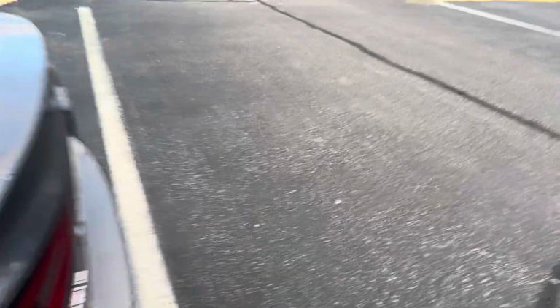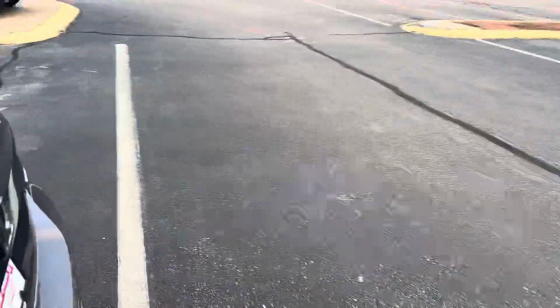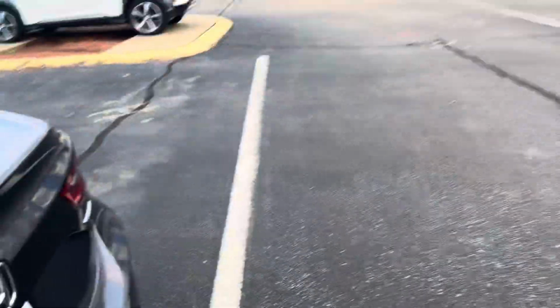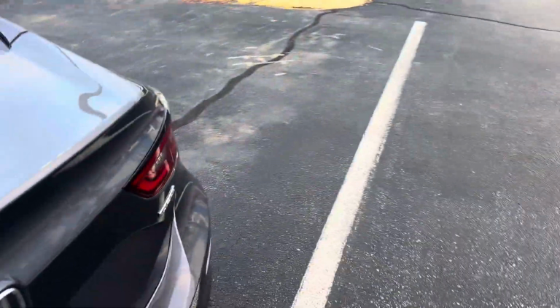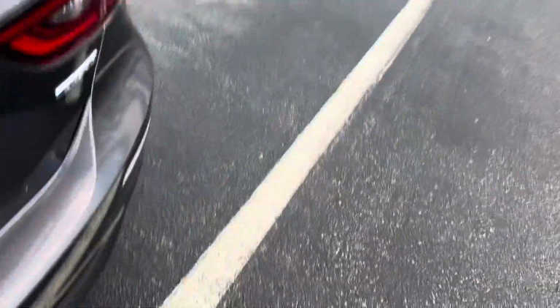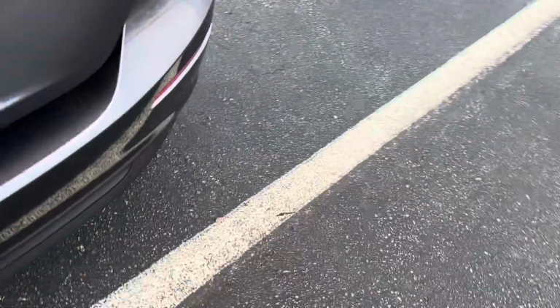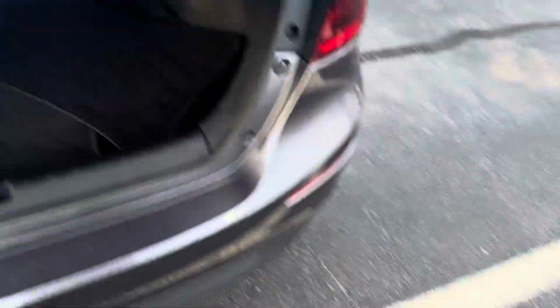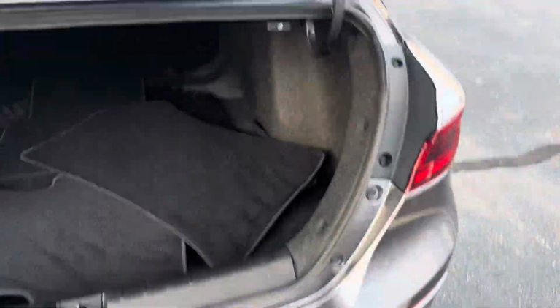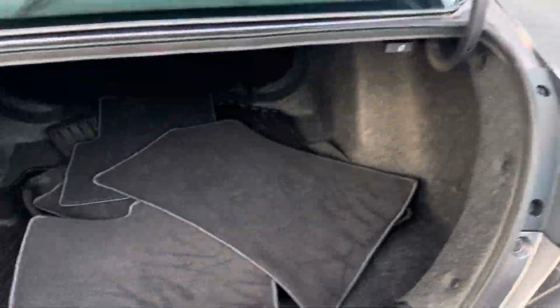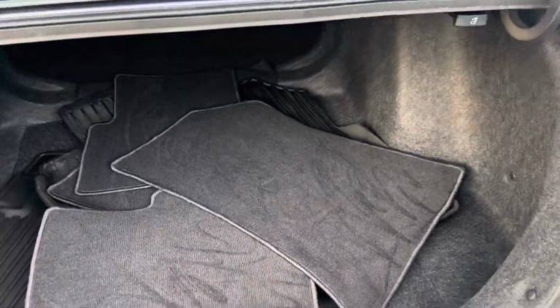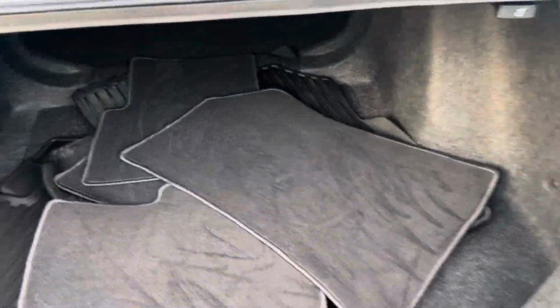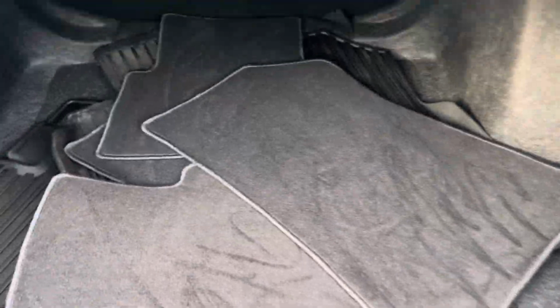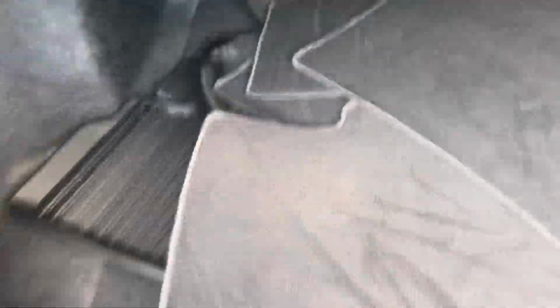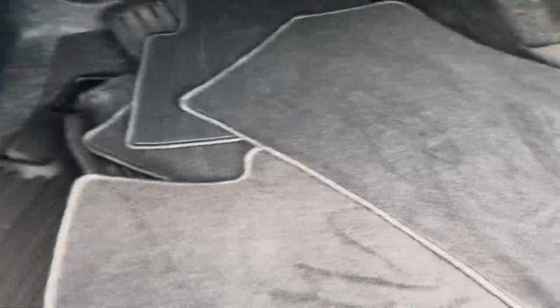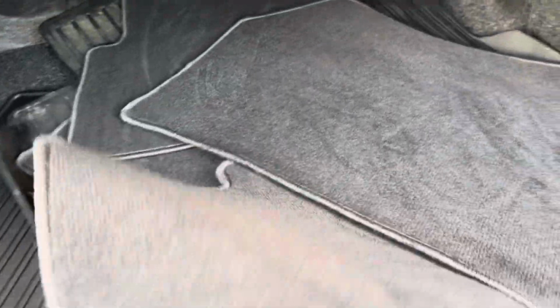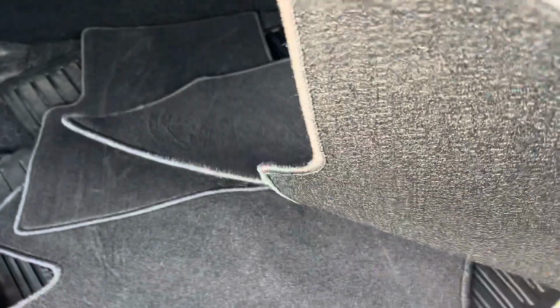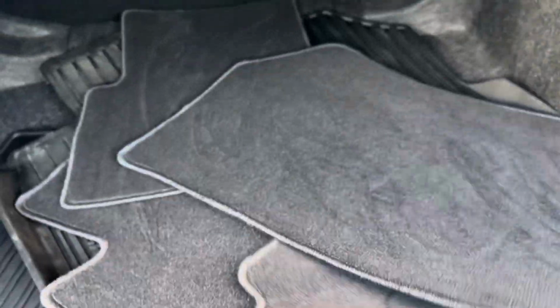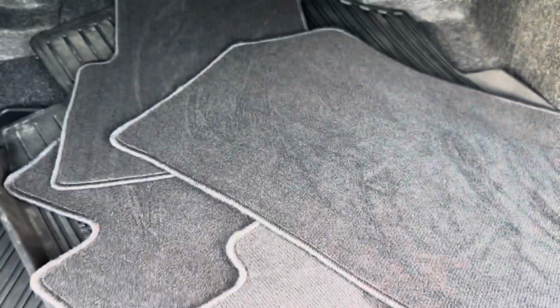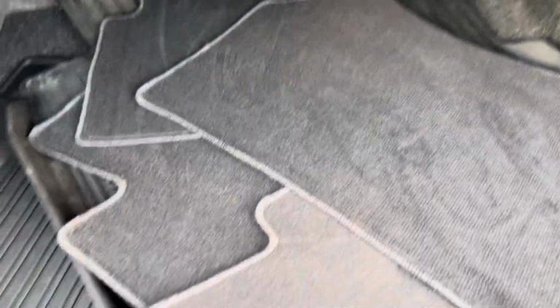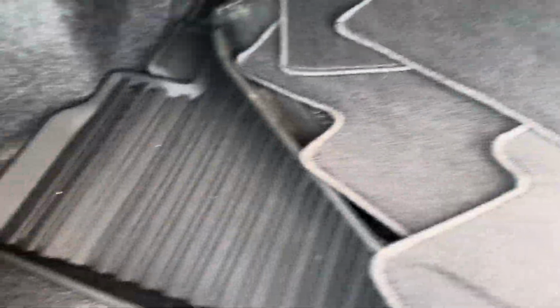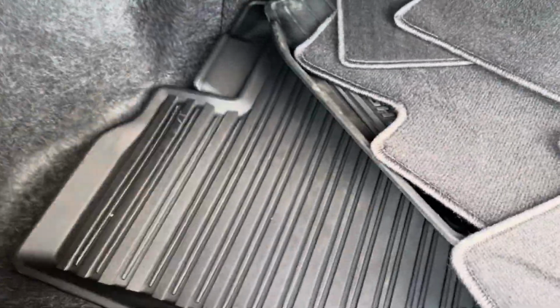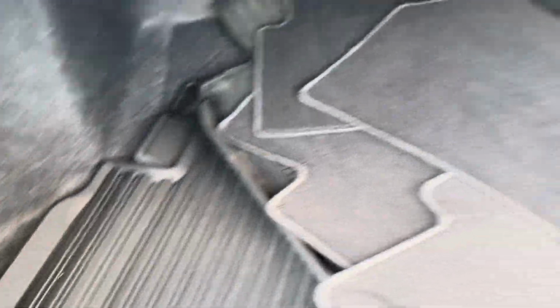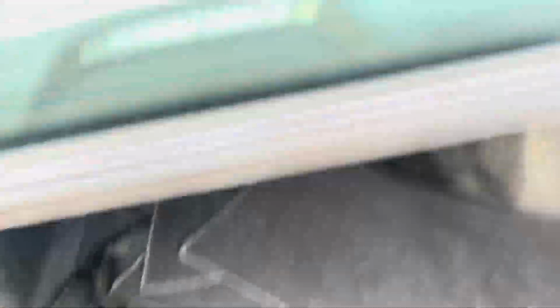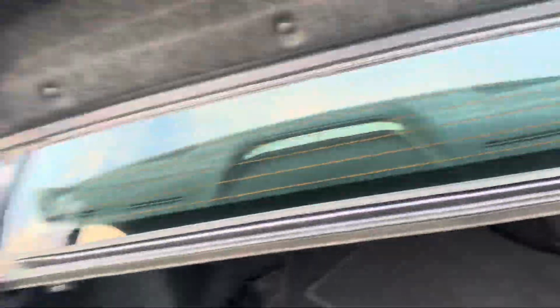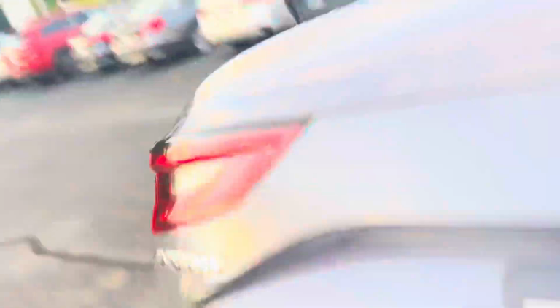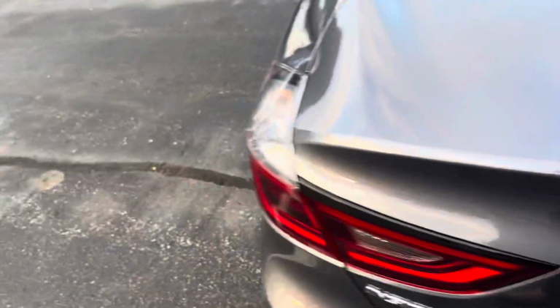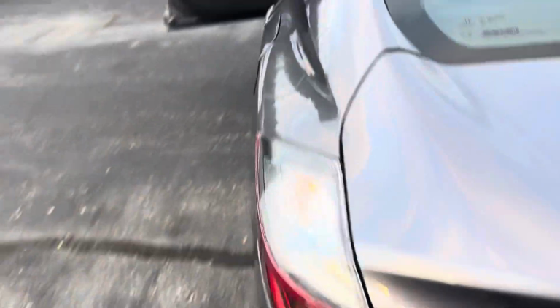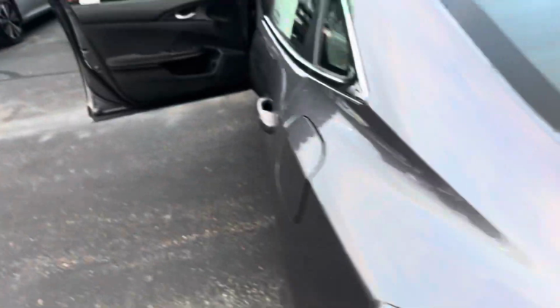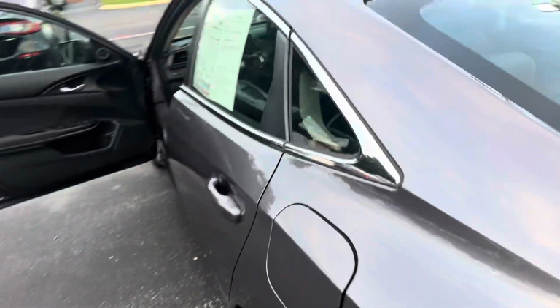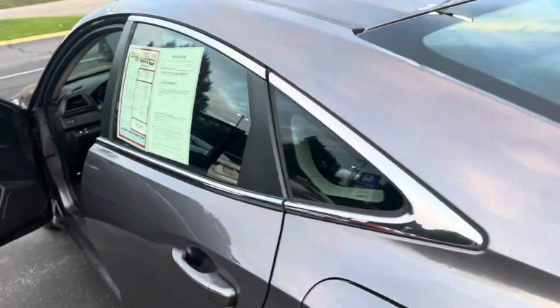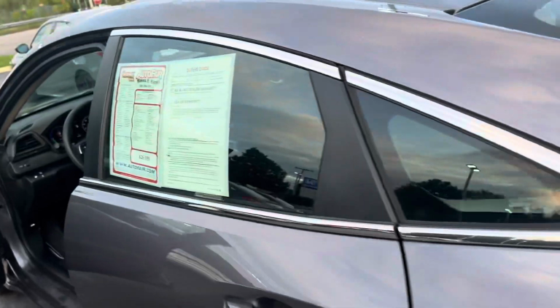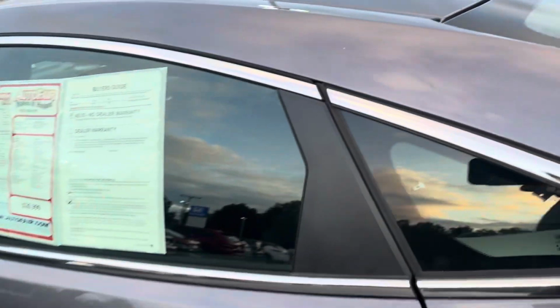Let's take a look at the trunk space, too. You get two sets of mats — you get the carpet and the all-season. This is a good pick.